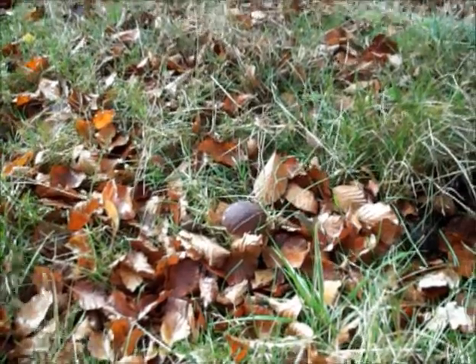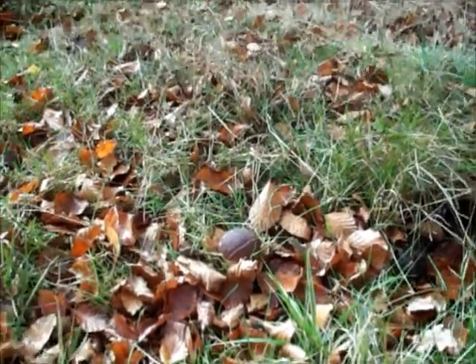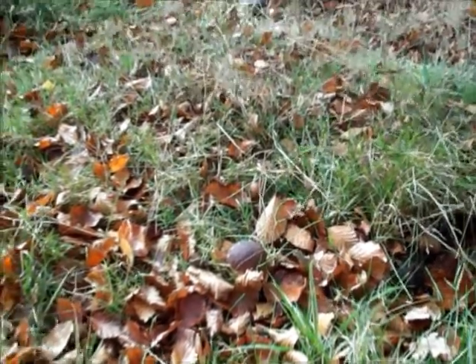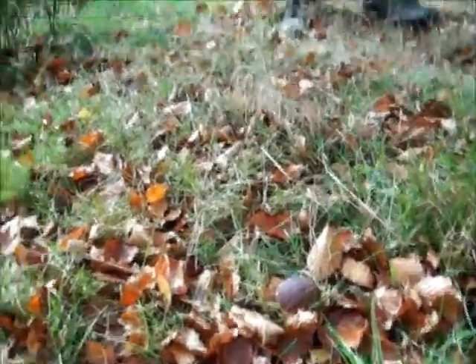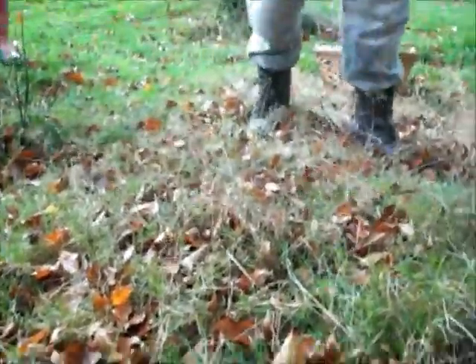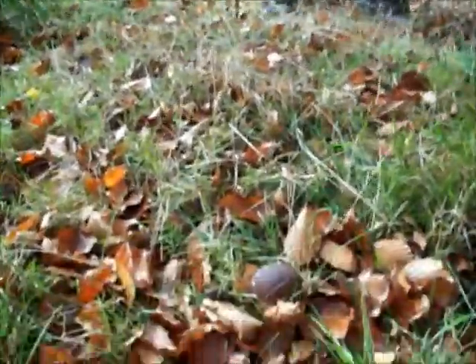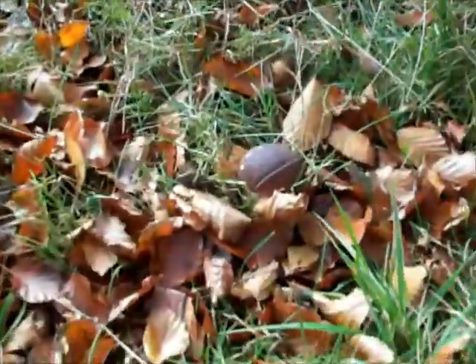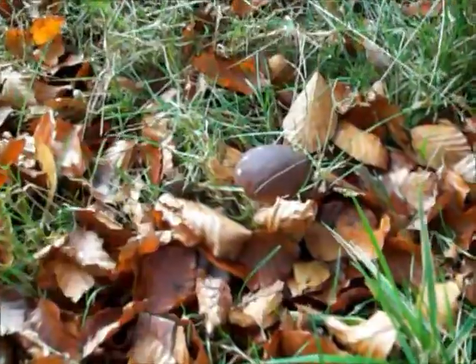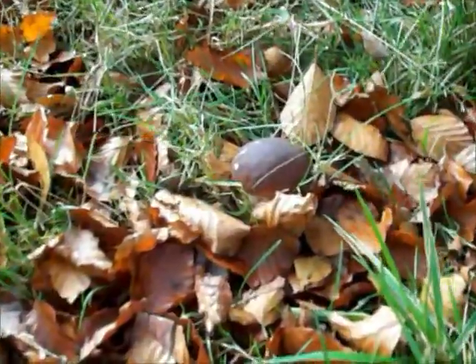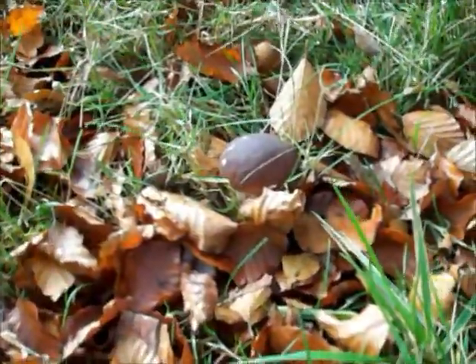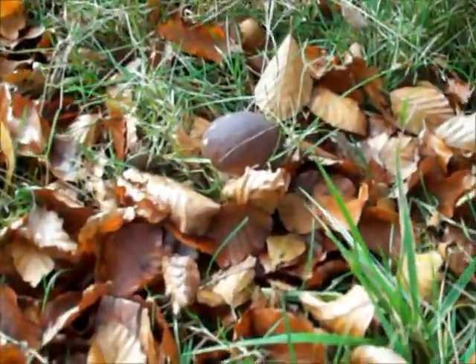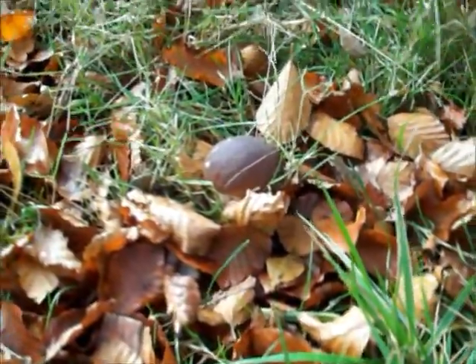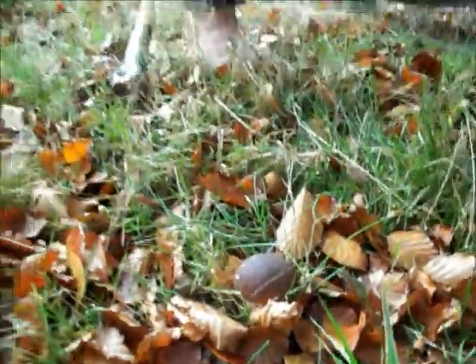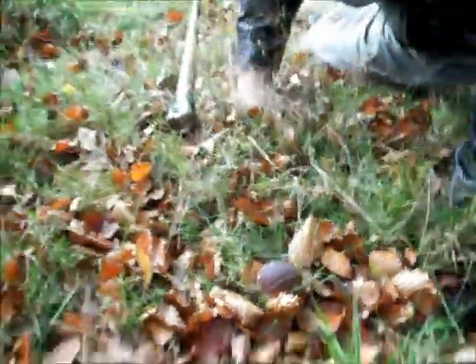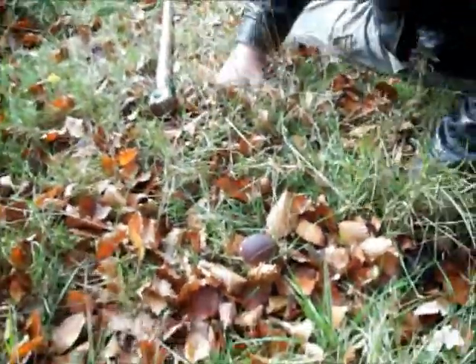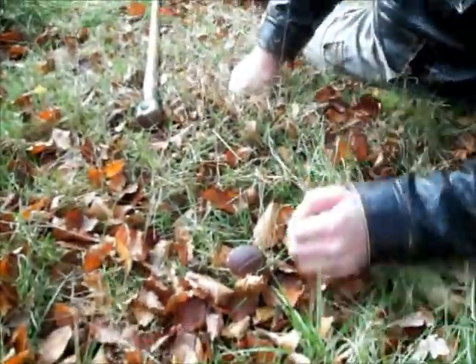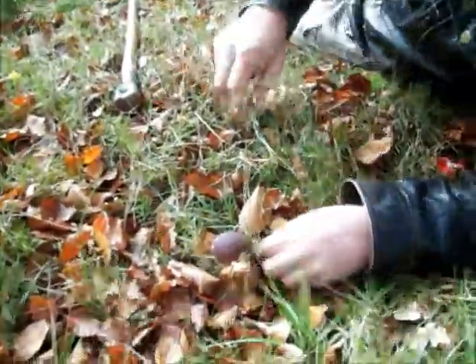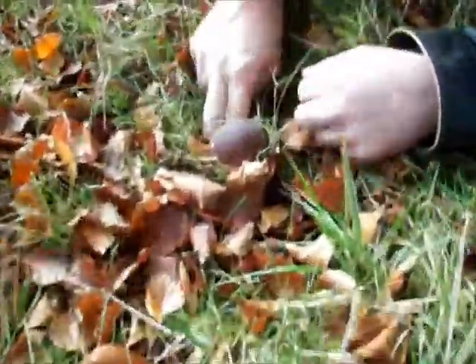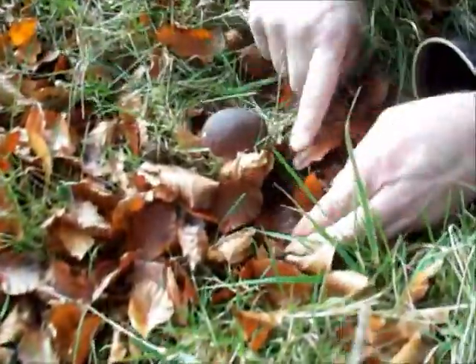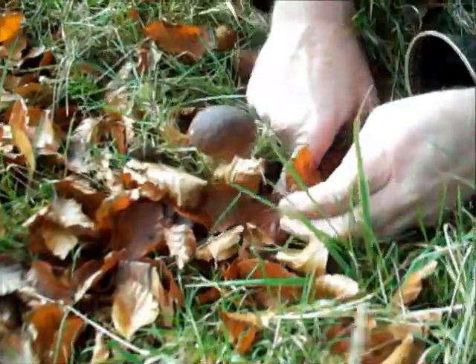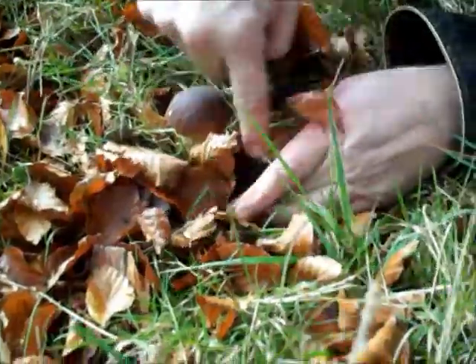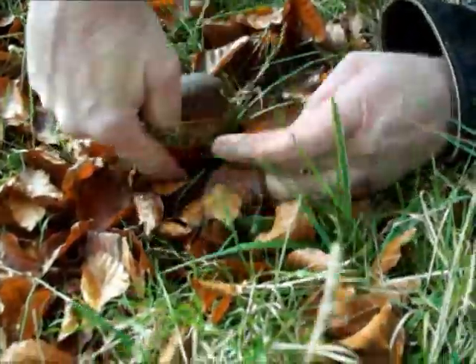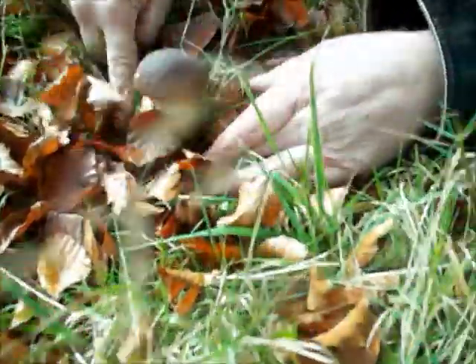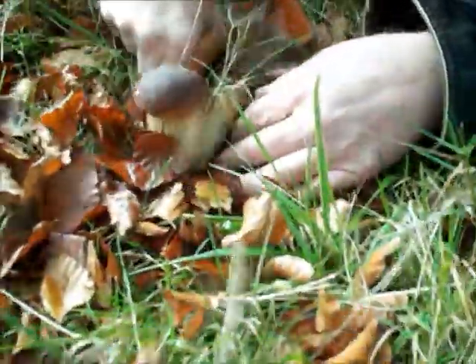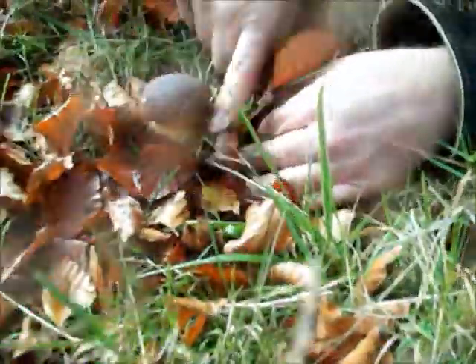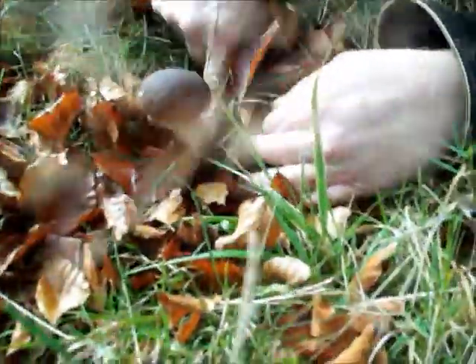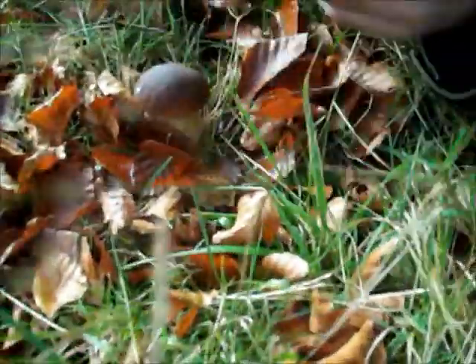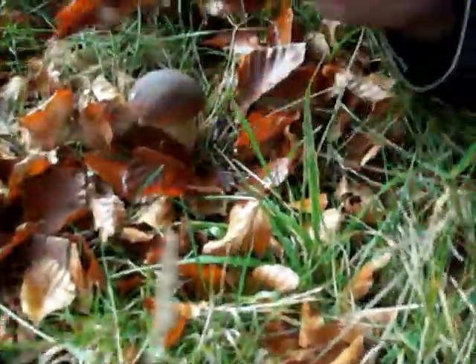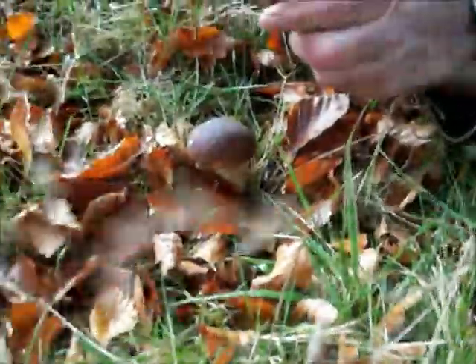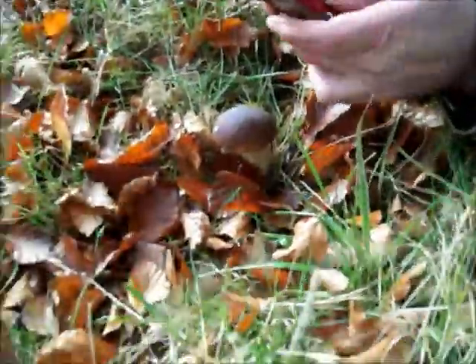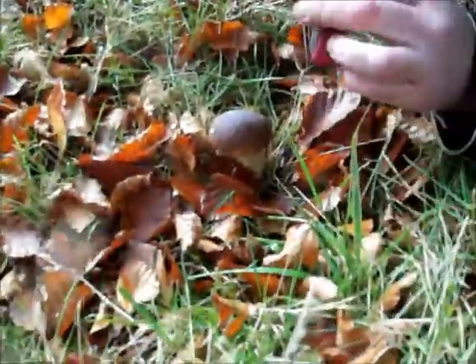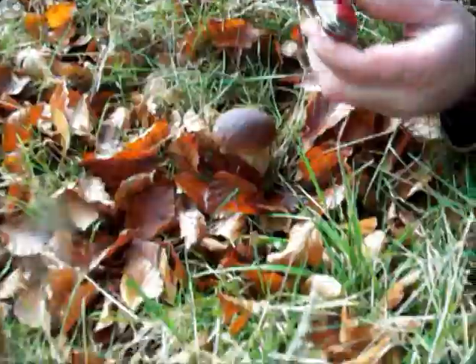It looks like a really nice one down here, nestled amongst the leaves. Let's have a look. So that's an absolute cracker, so I'll take that one.